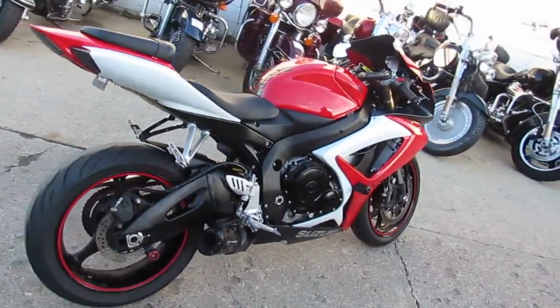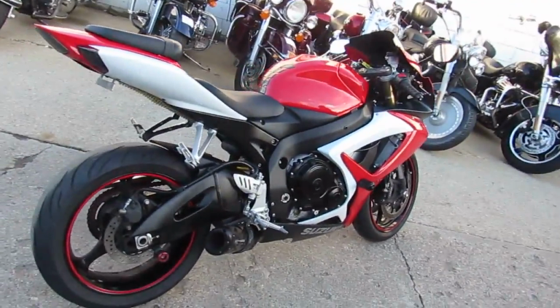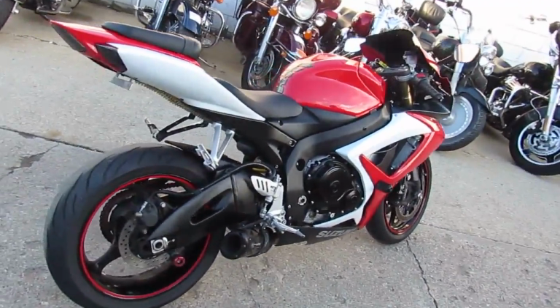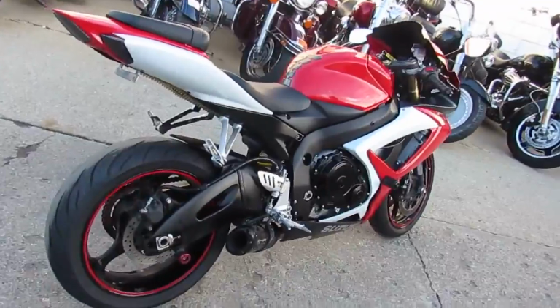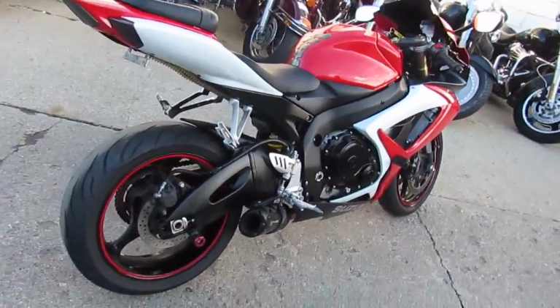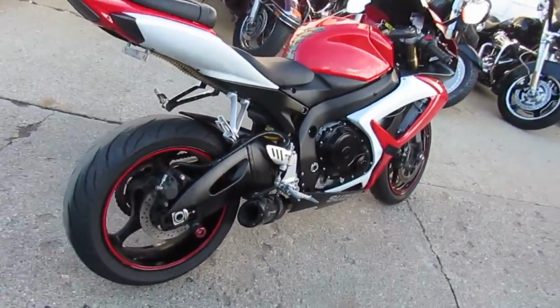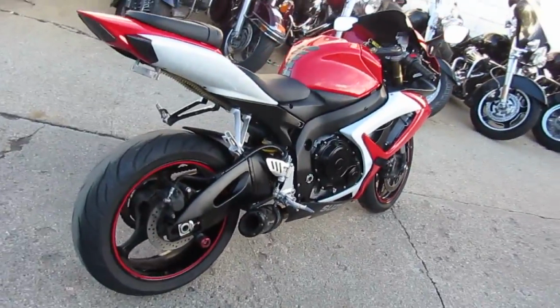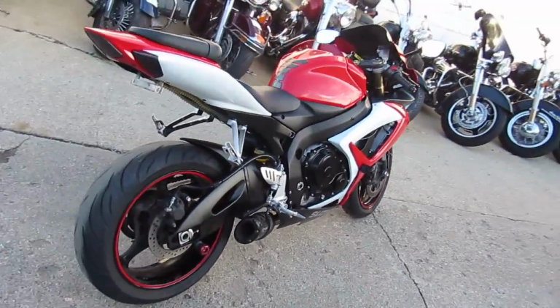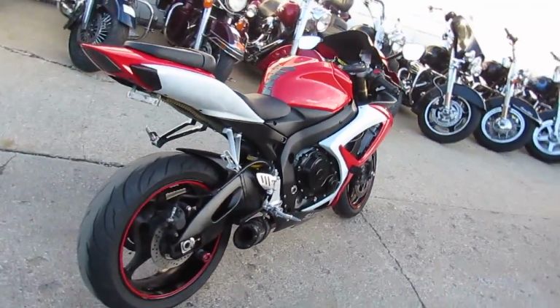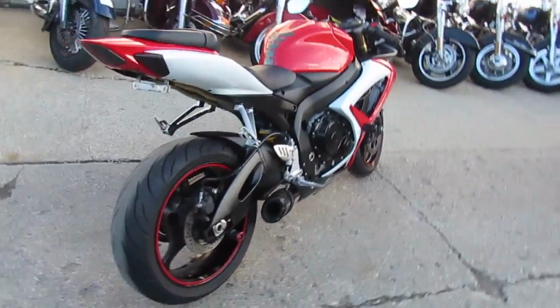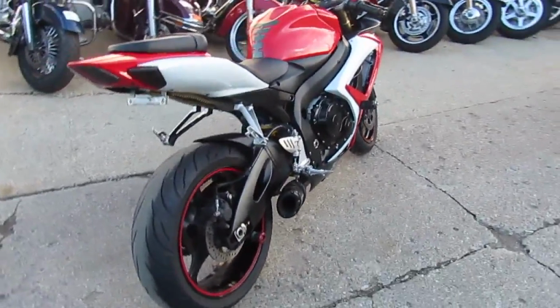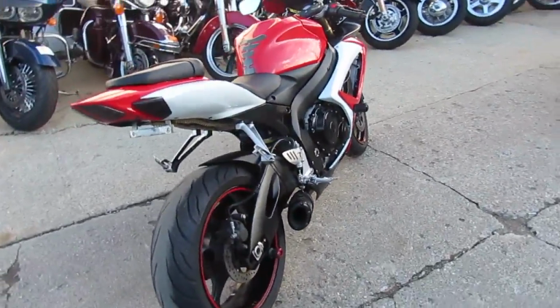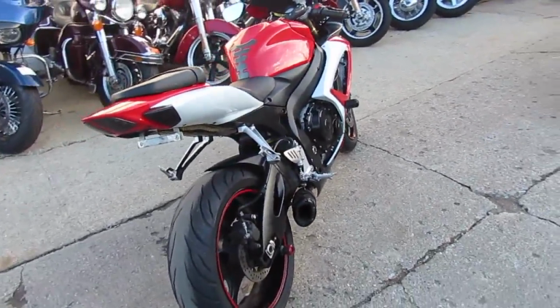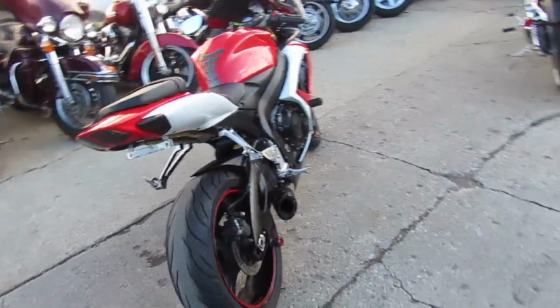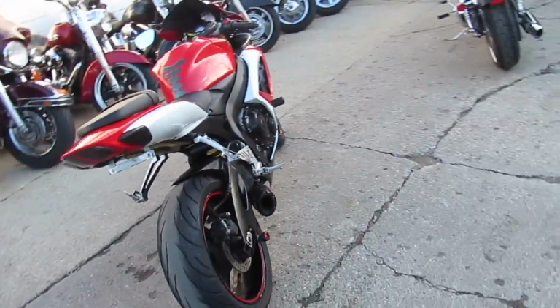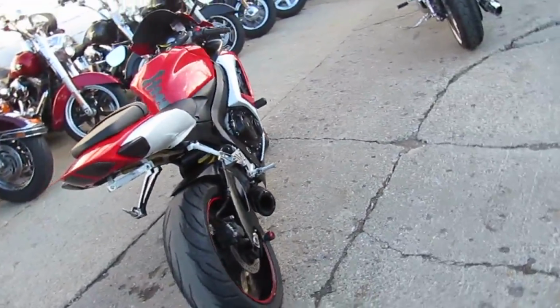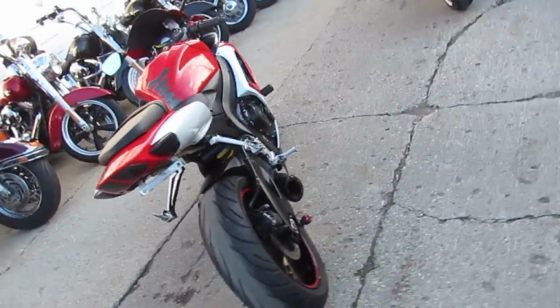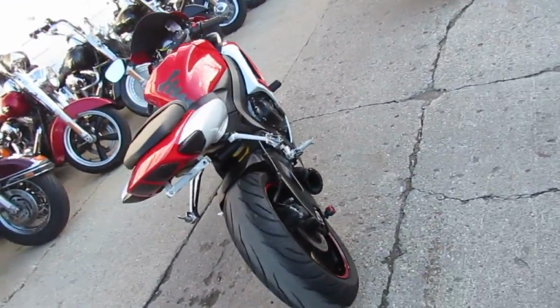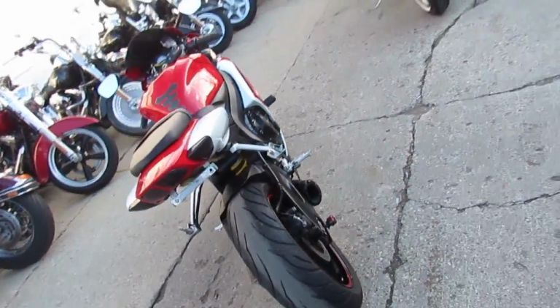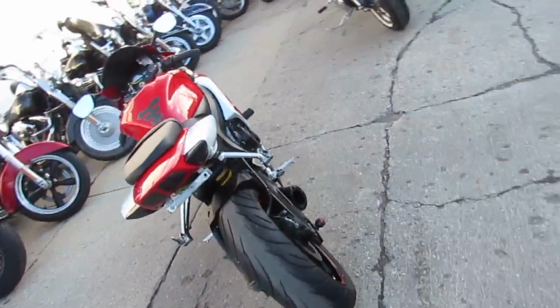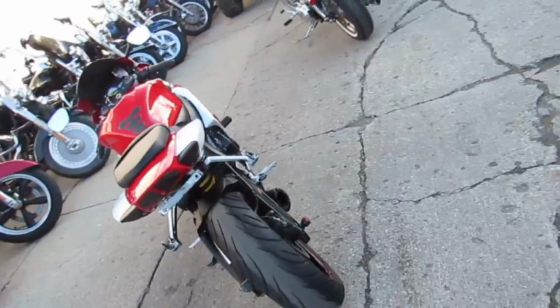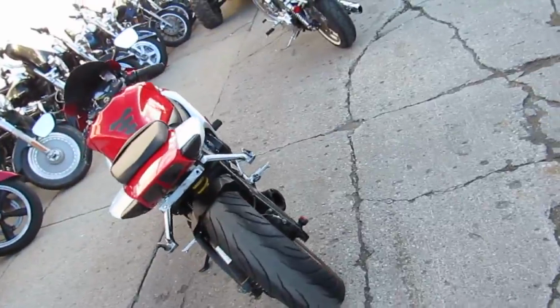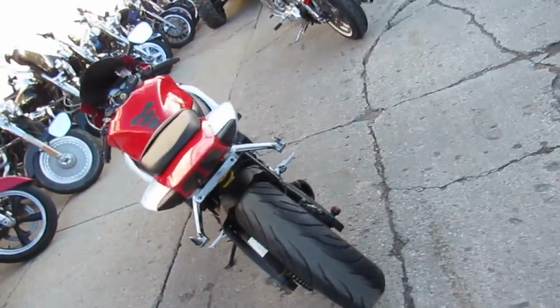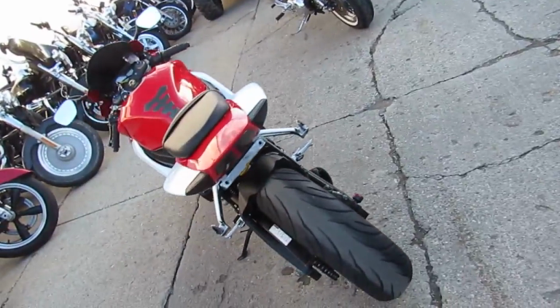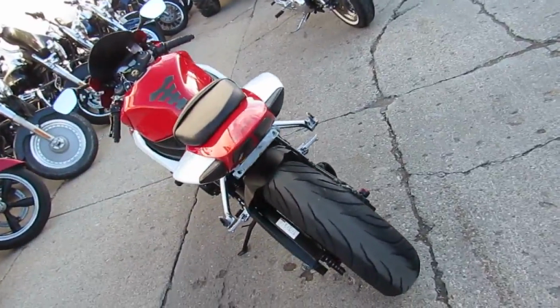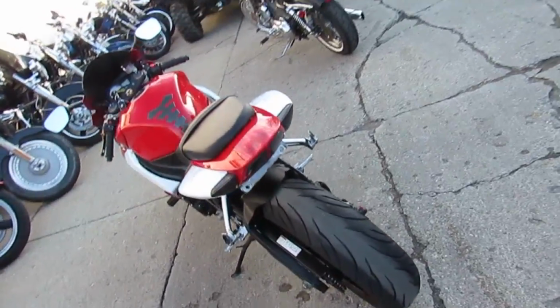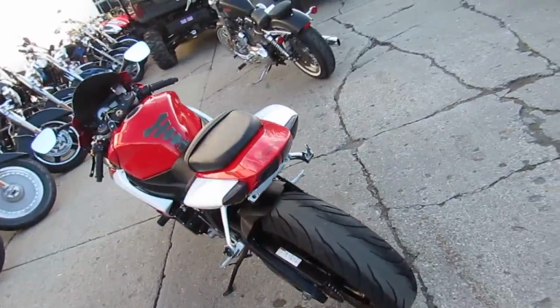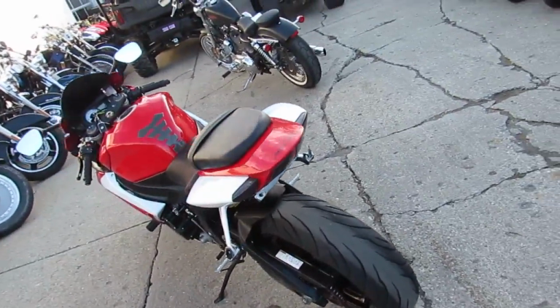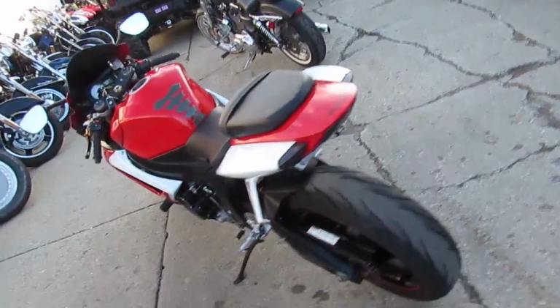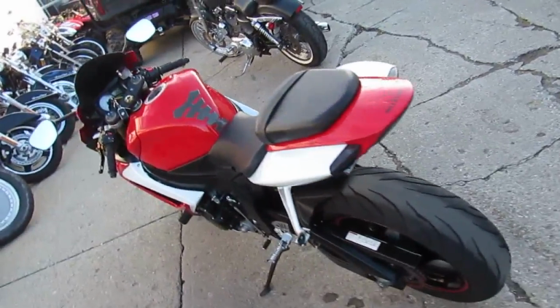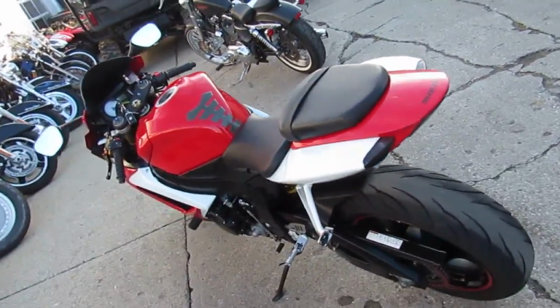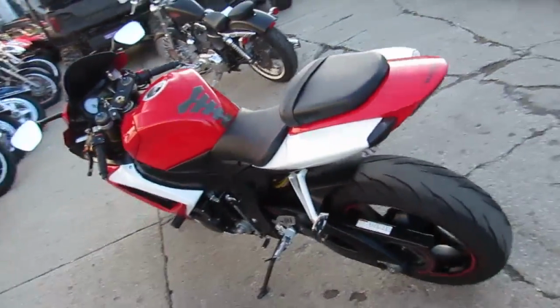It's sharp red and white paint with Two Brothers carbon fiber exhaust, CRG levers, frame sliders, tinted windscreen, fender eliminator kit, and more — all for only $59.99 guys.